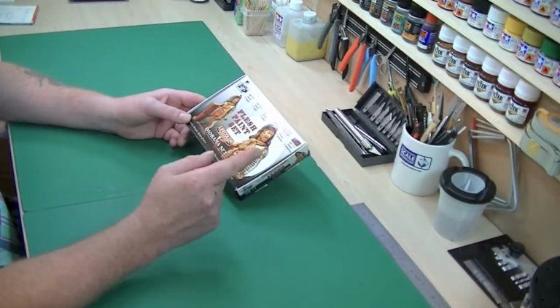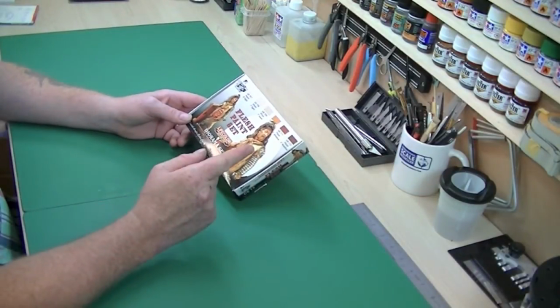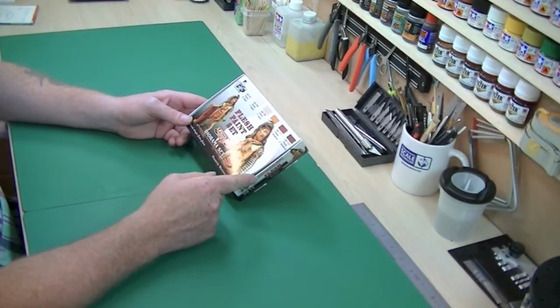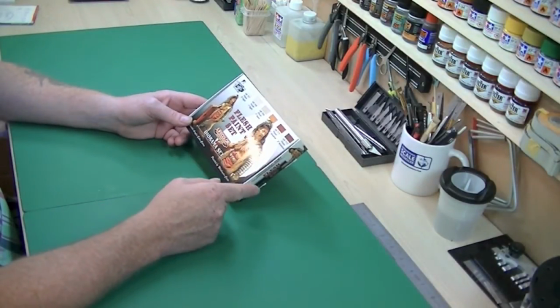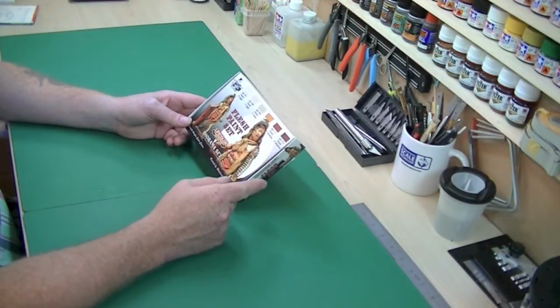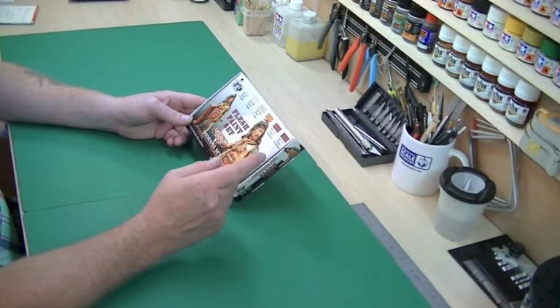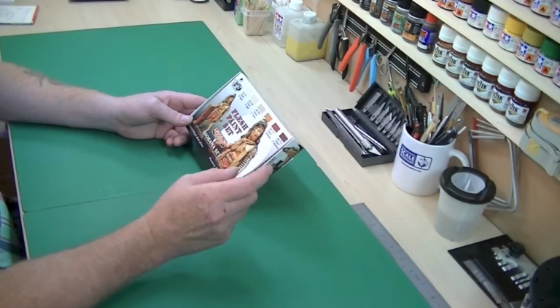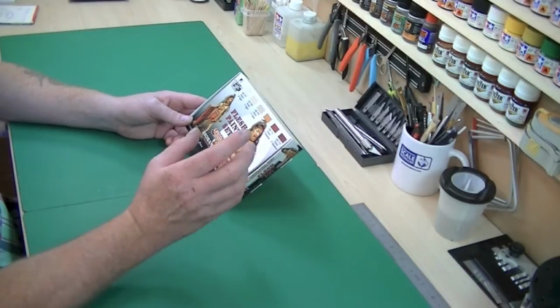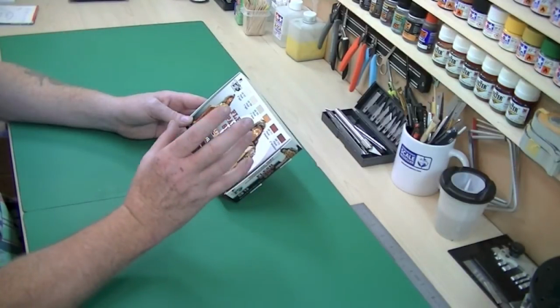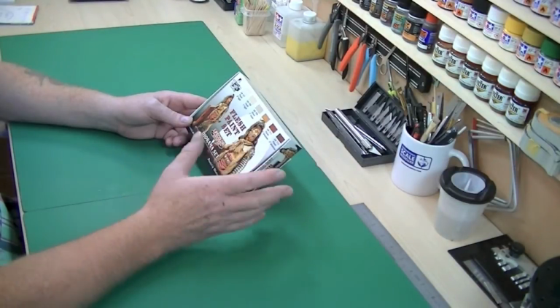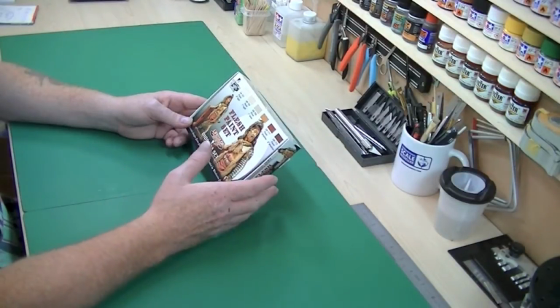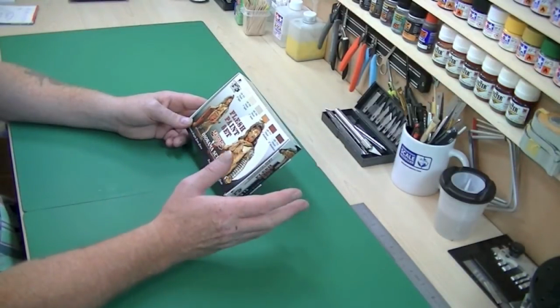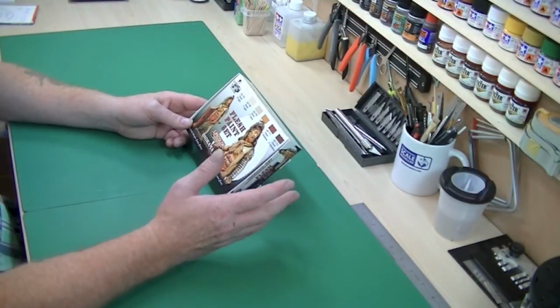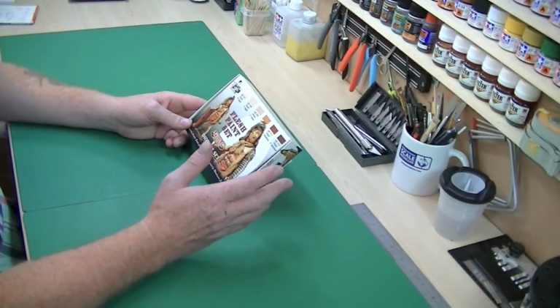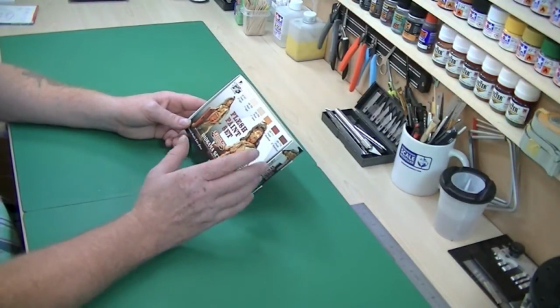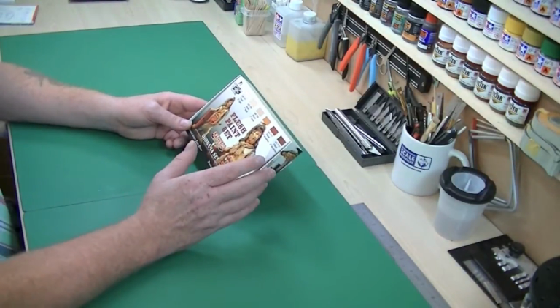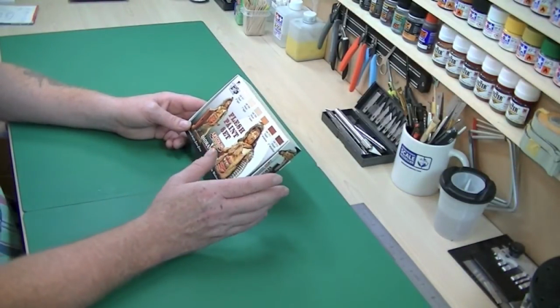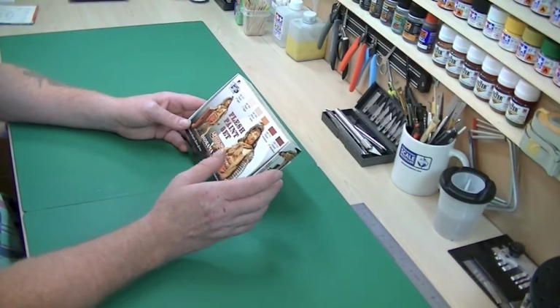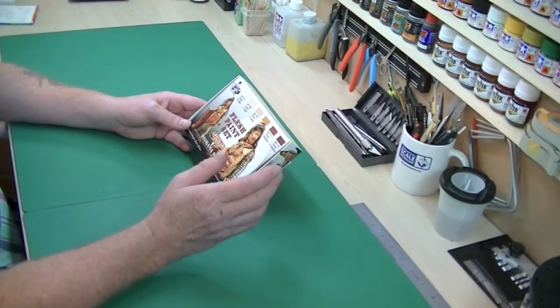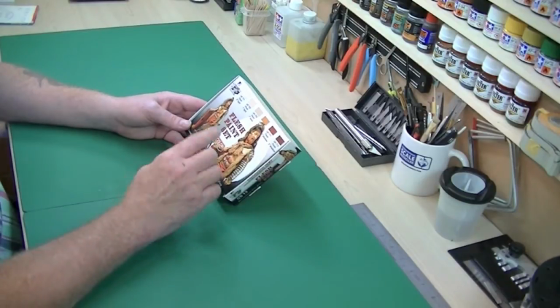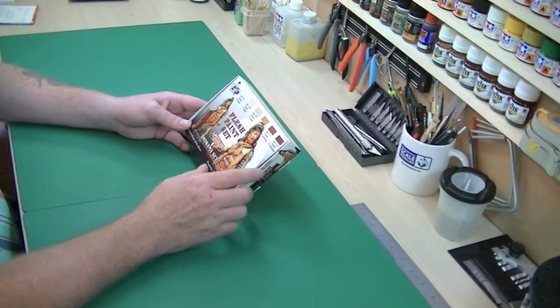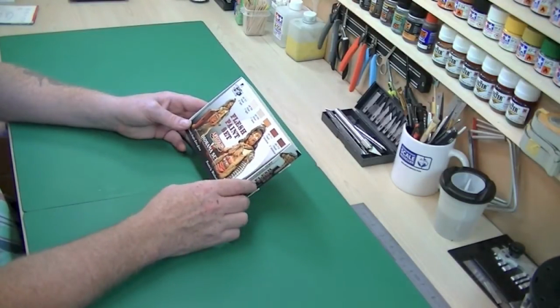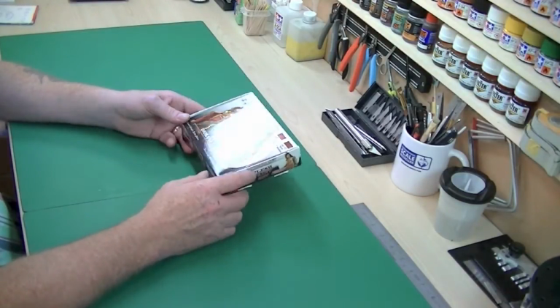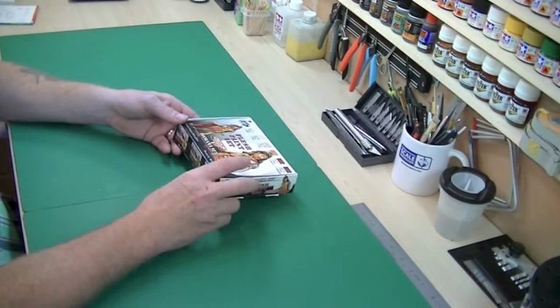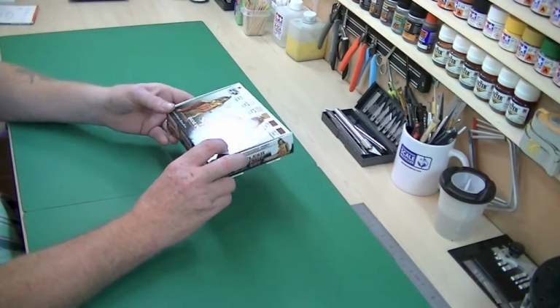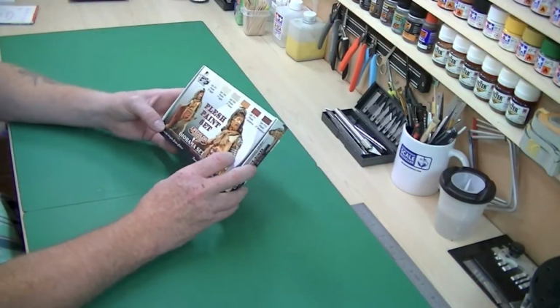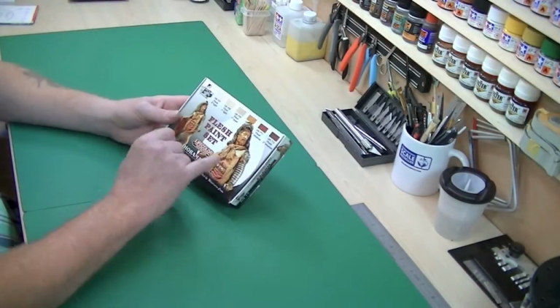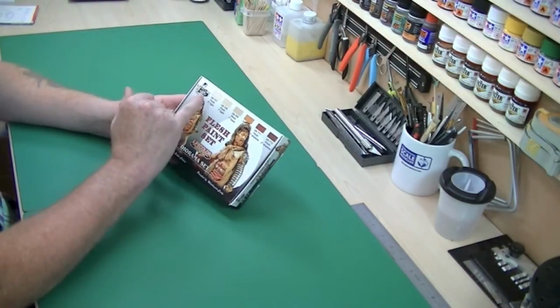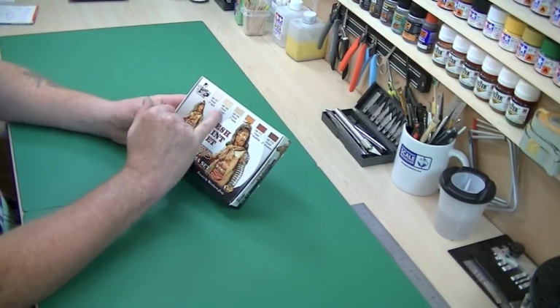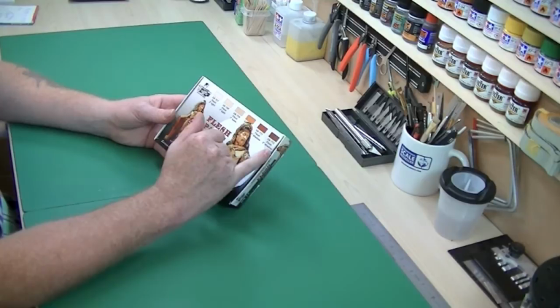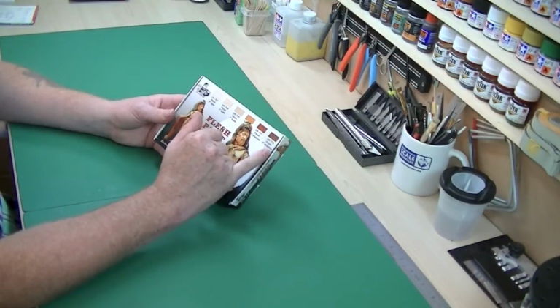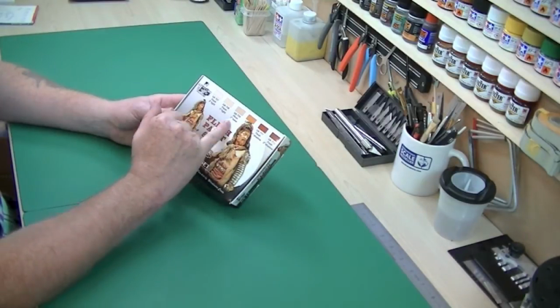It was a toss-up between this and the Vallejo, and I was reasonably recommended by pretty much everyone to go for the Life Color and not the Vallejo, so this is the one I've gone for. I just thought I'd do a quick review — as you can see there are six different colors in there.